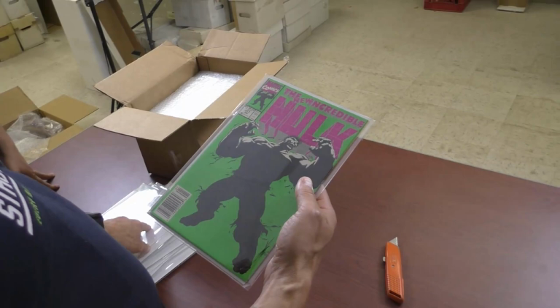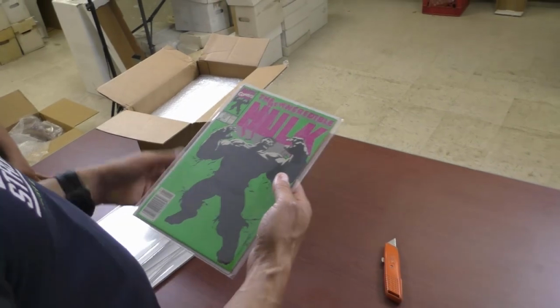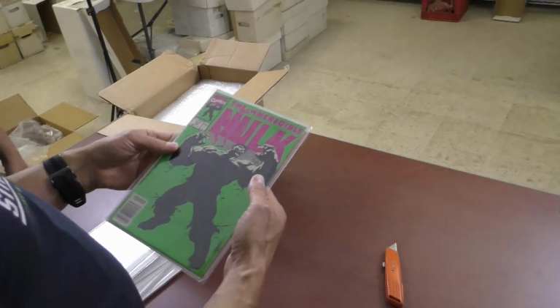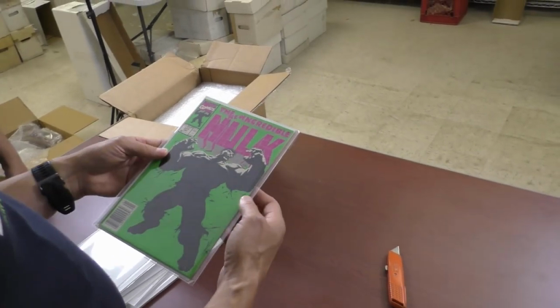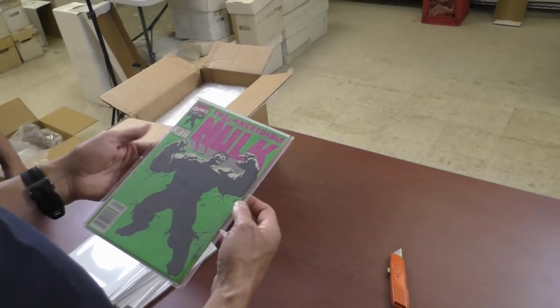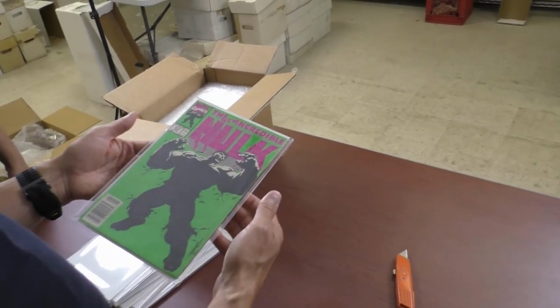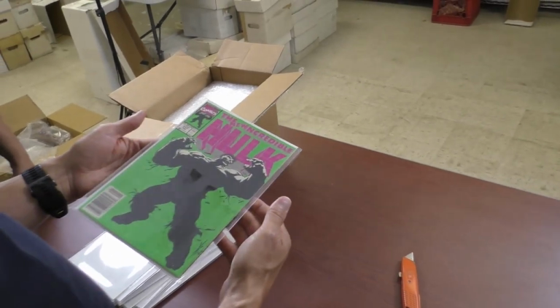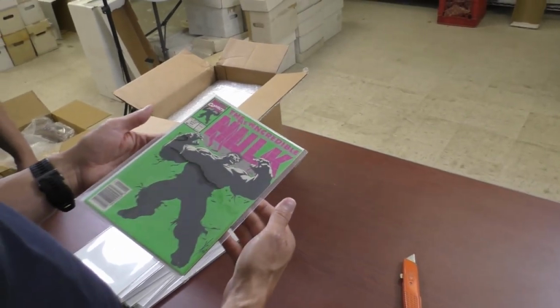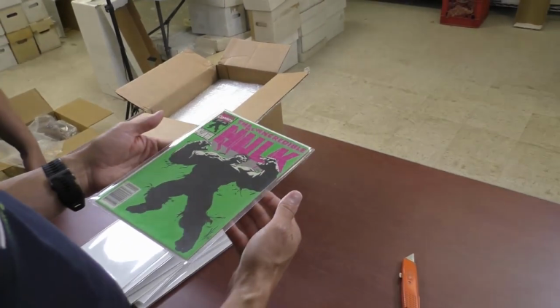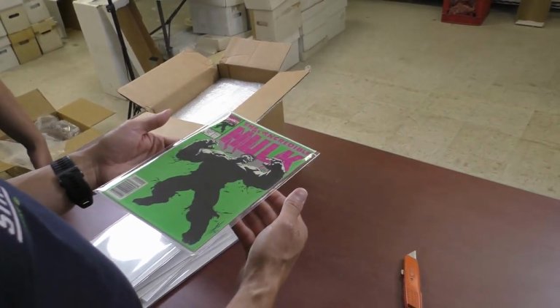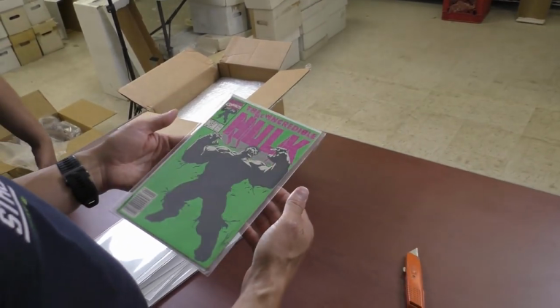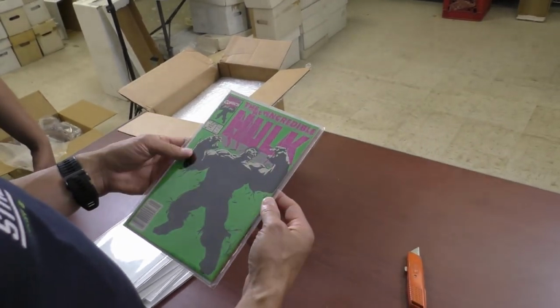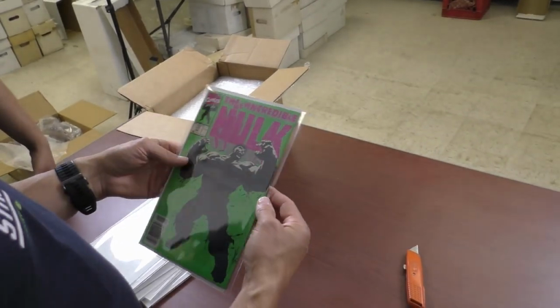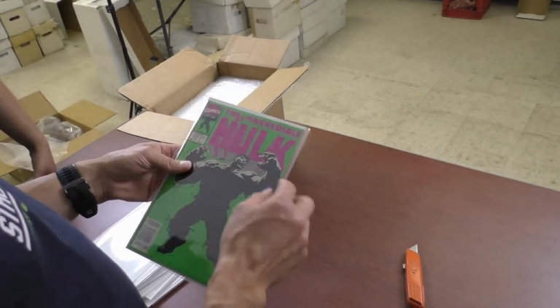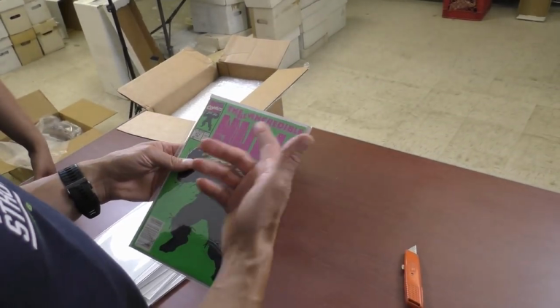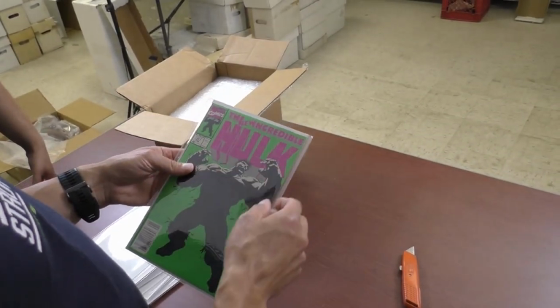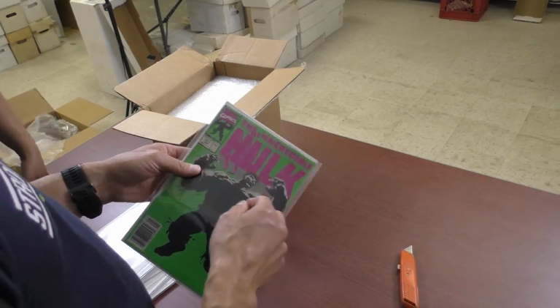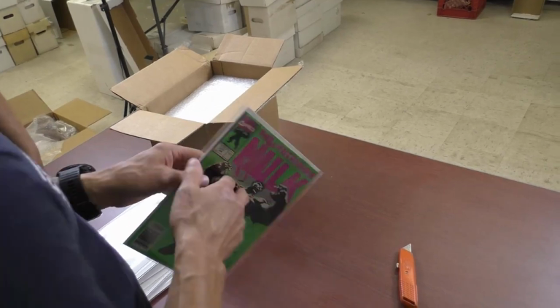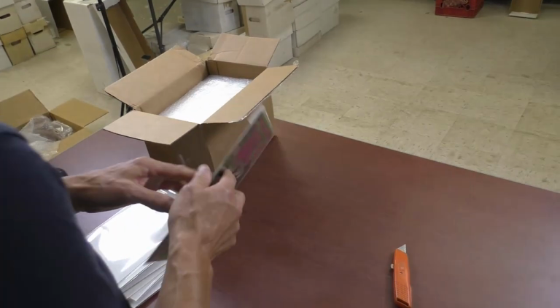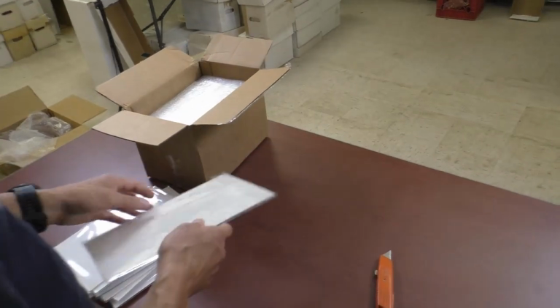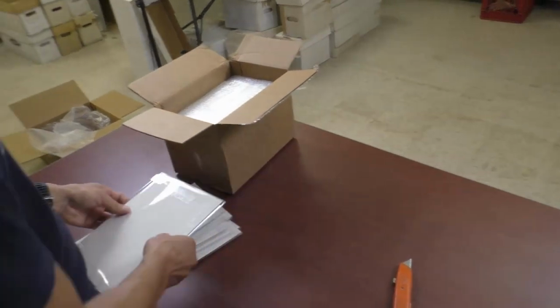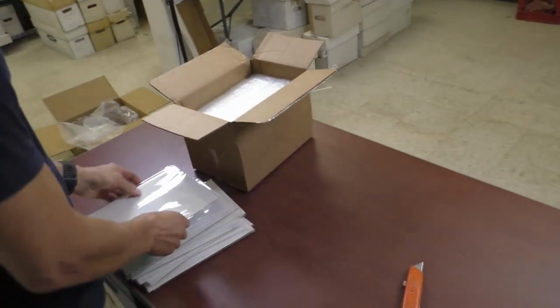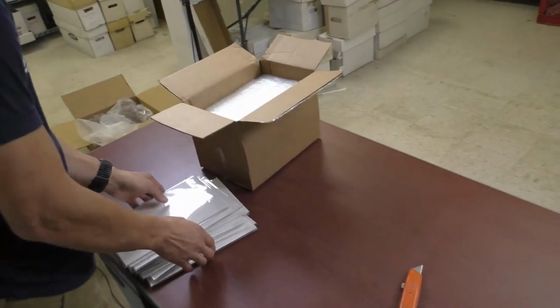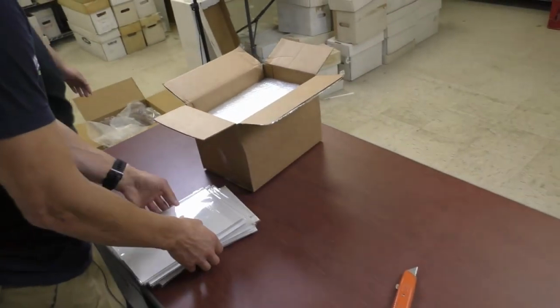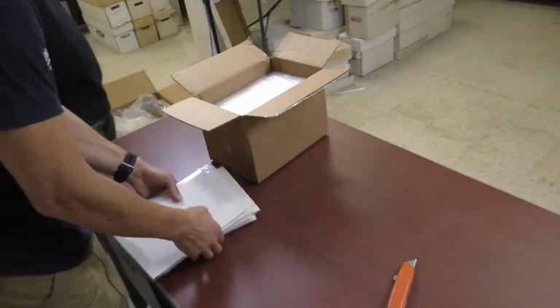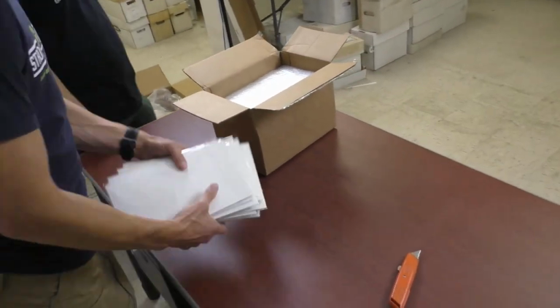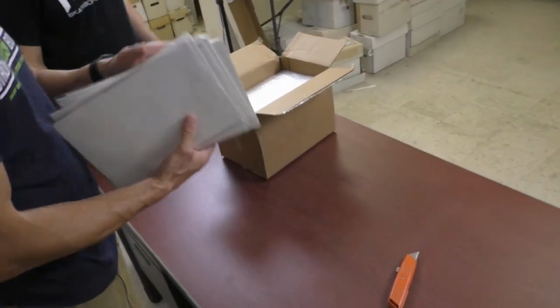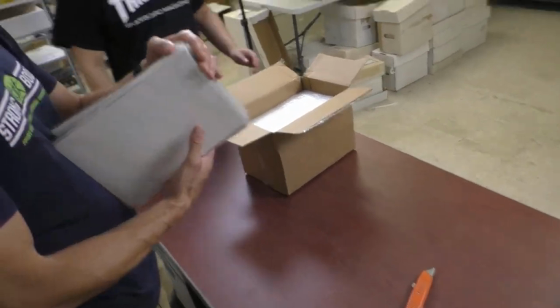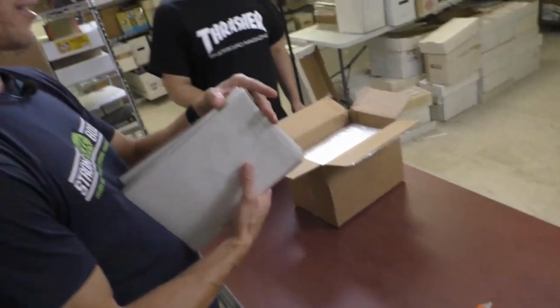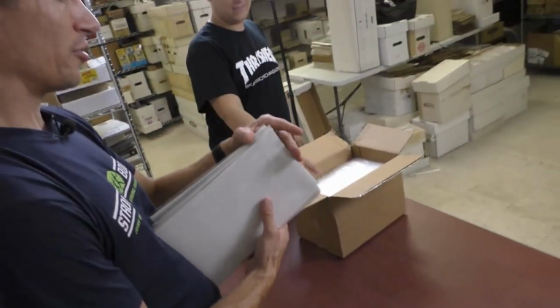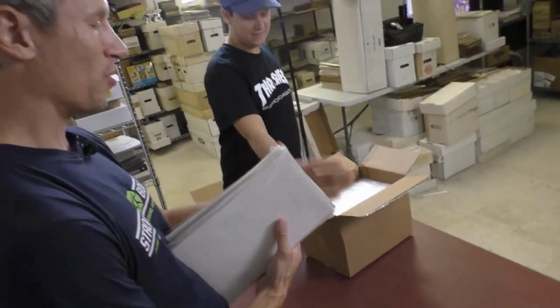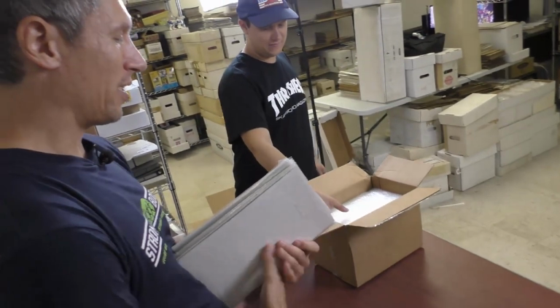First Professor Hulk. First print too. The older prints are harder to find and considerably more valuable.